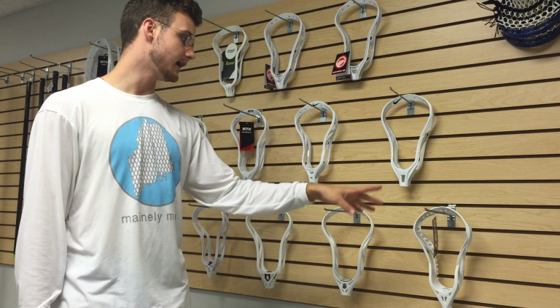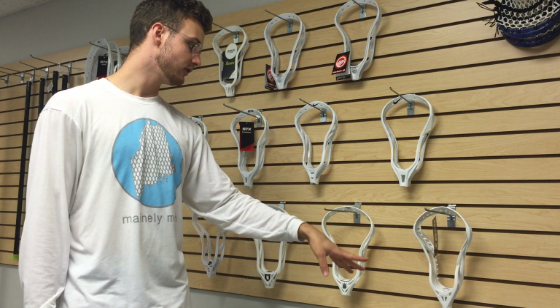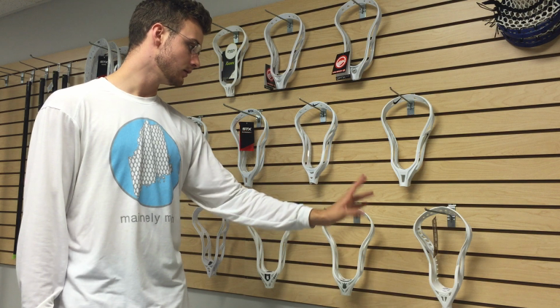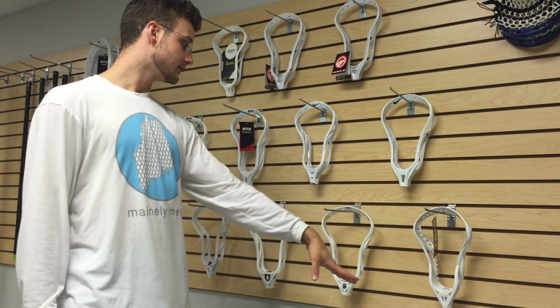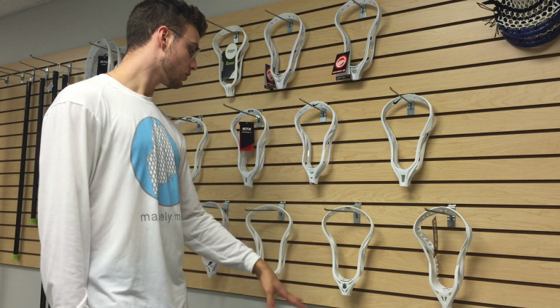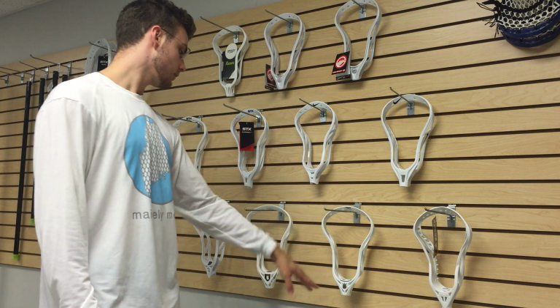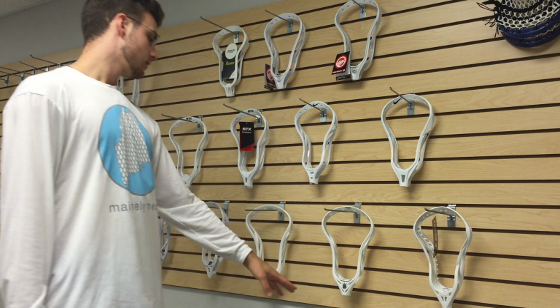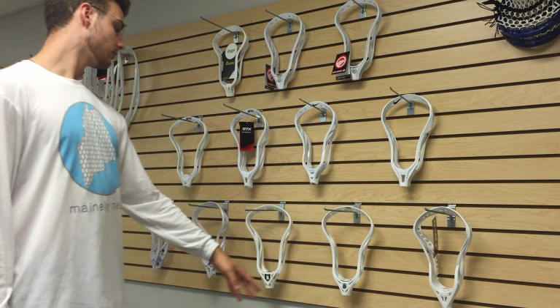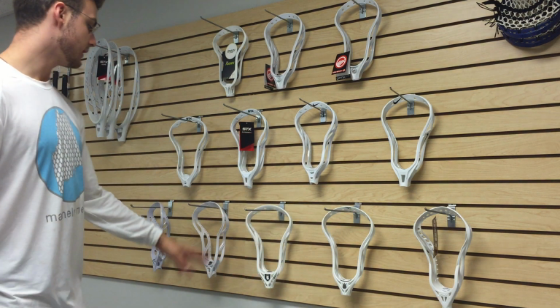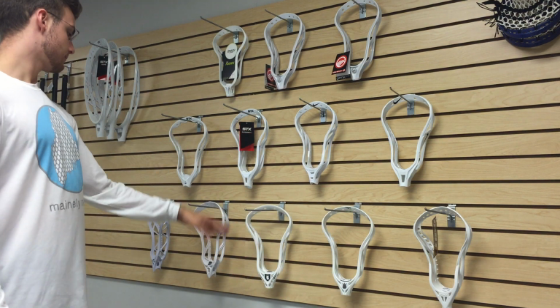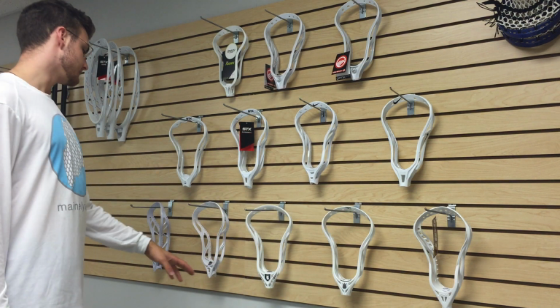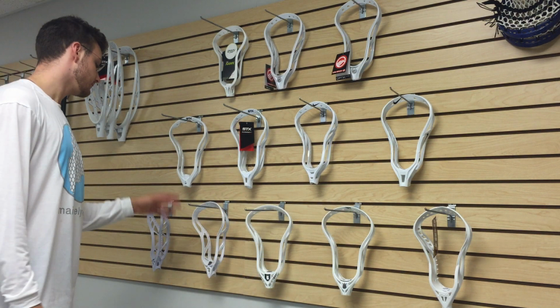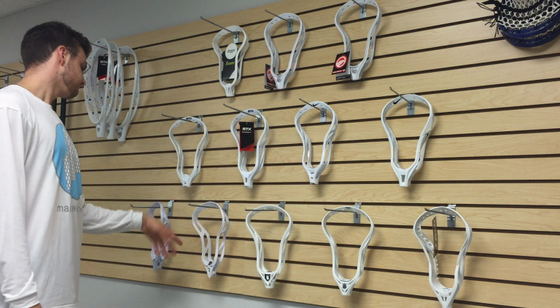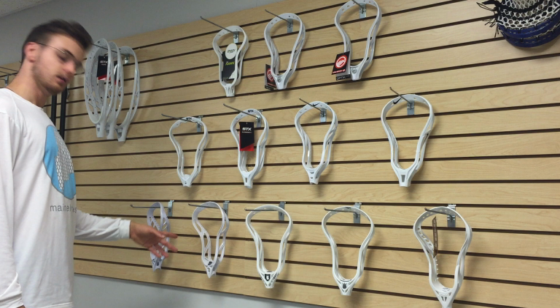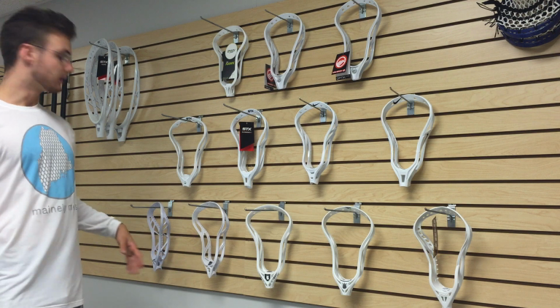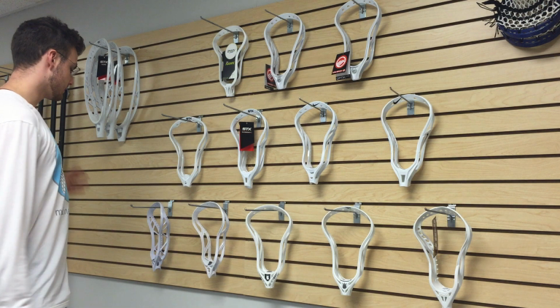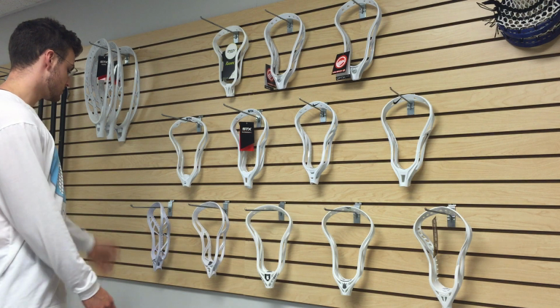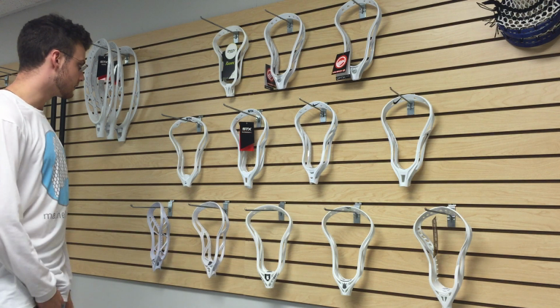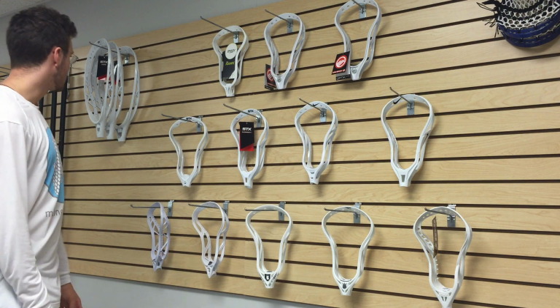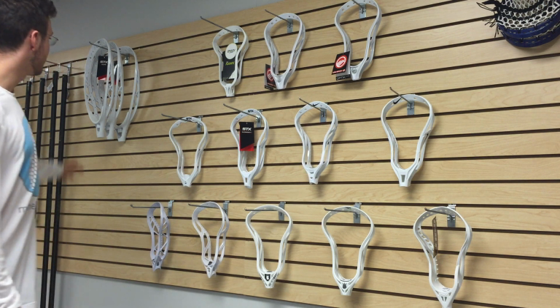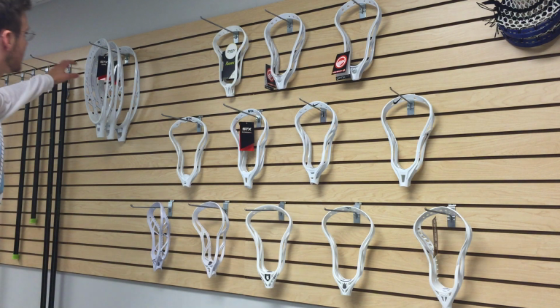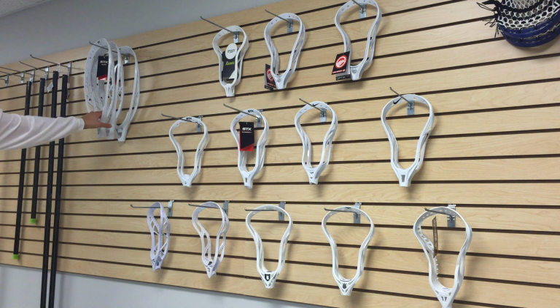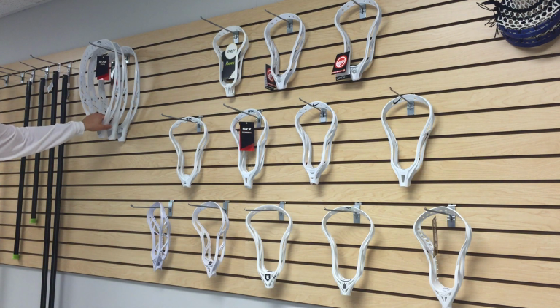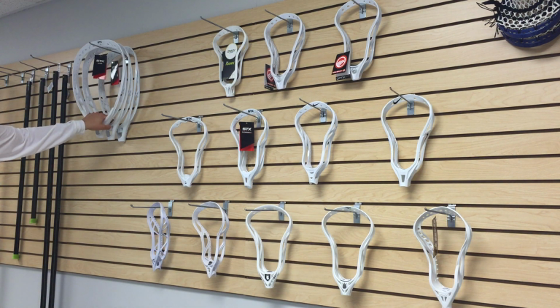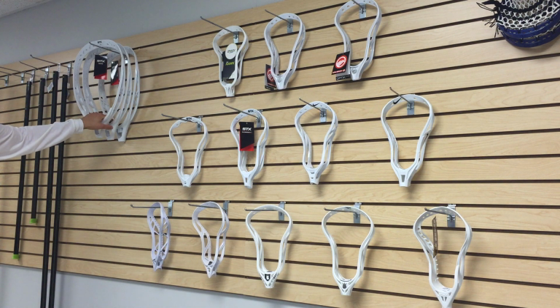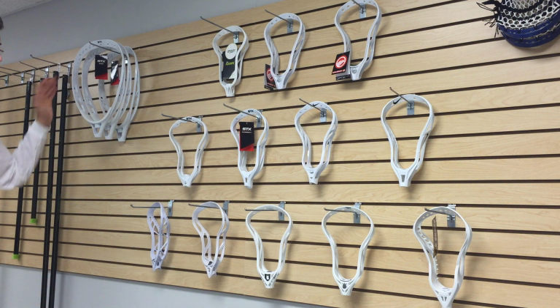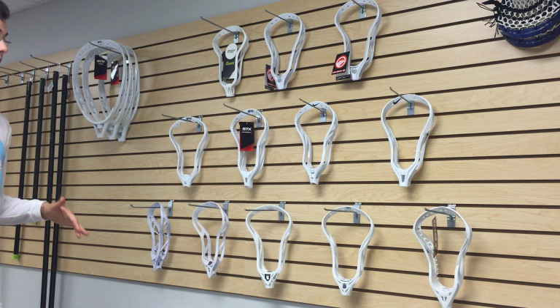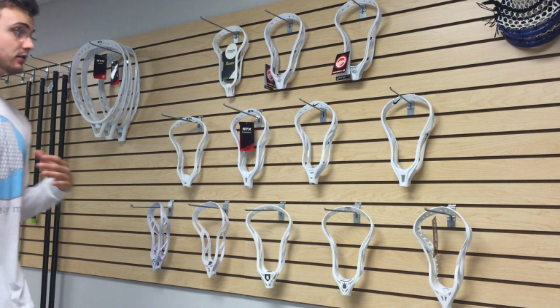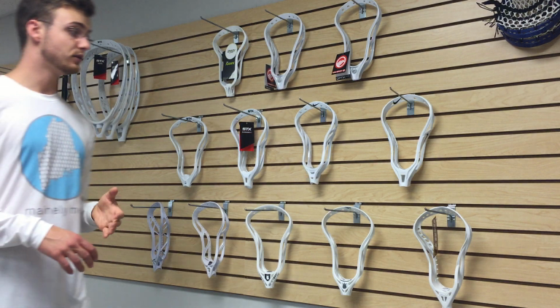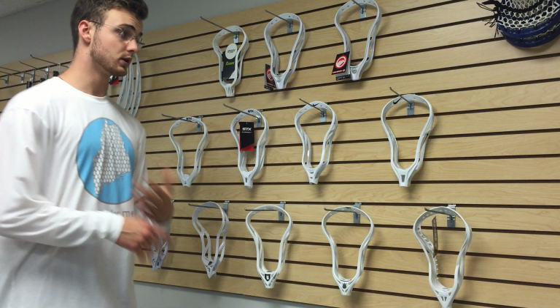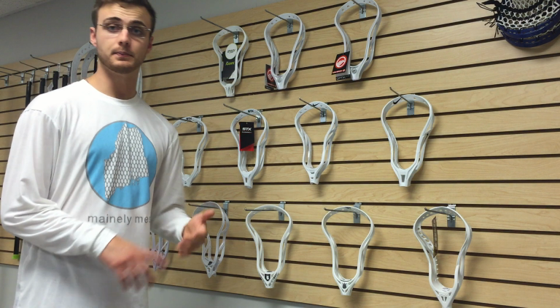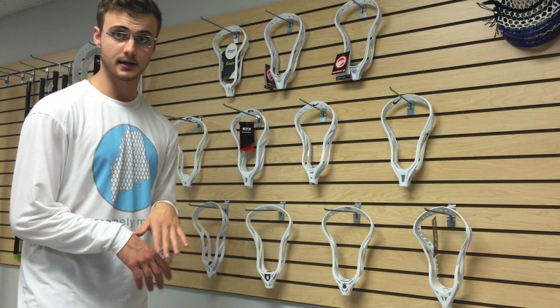We also have the Nike Alpha U, the Gate Torque, Brine RP3X, Brine King, the Under Armour Headline, and the Under Armour Charge 2, as well as the STX Eclipse for now. There are a few more that we're working on picking up.